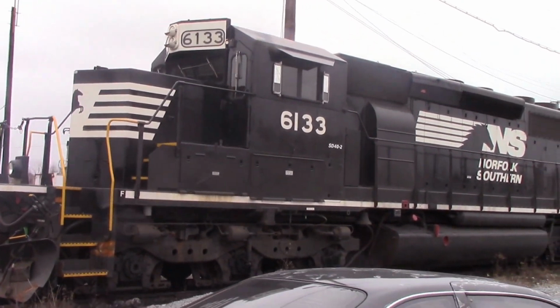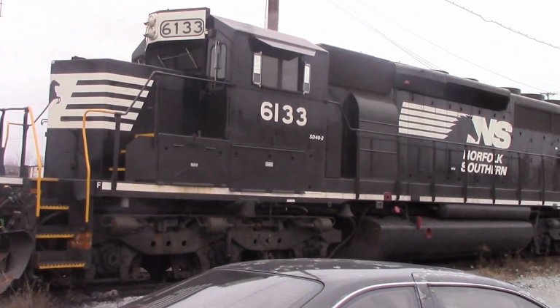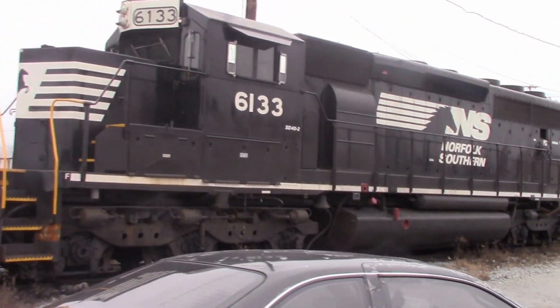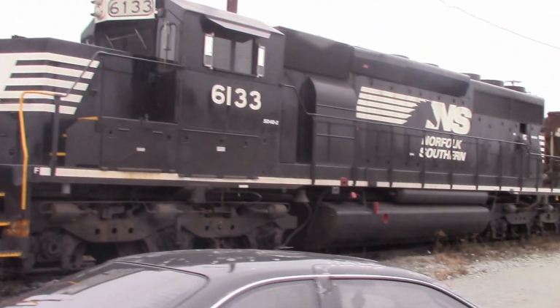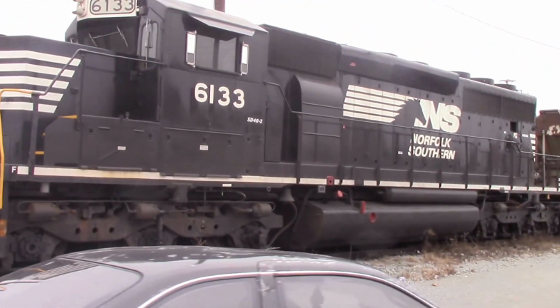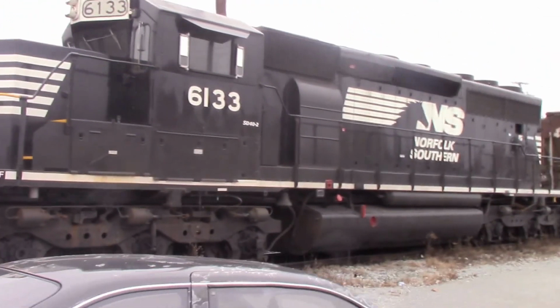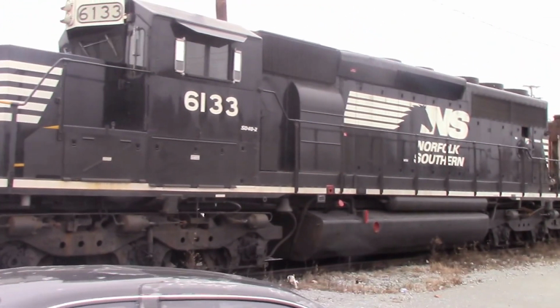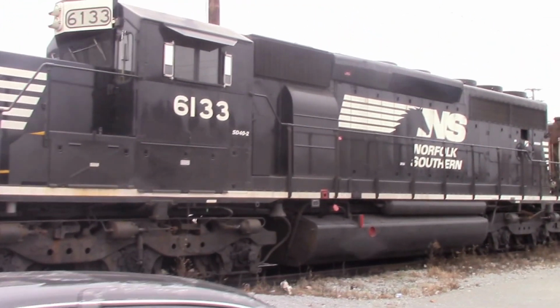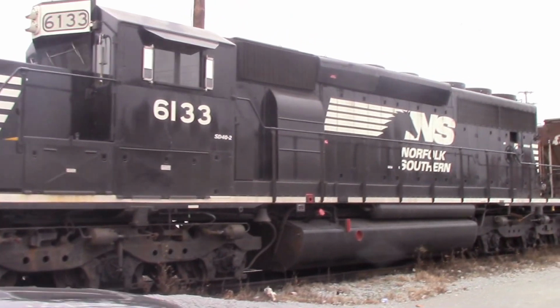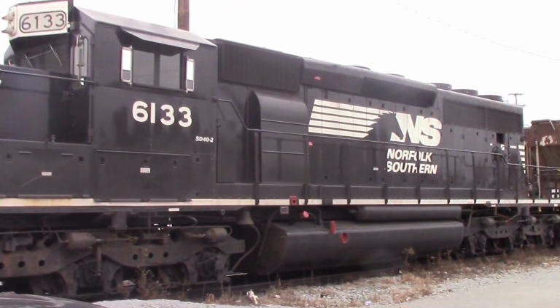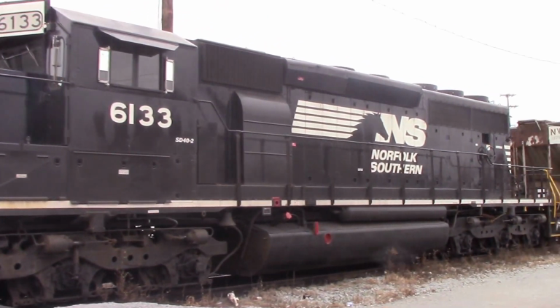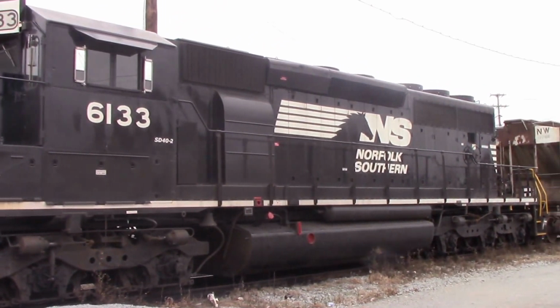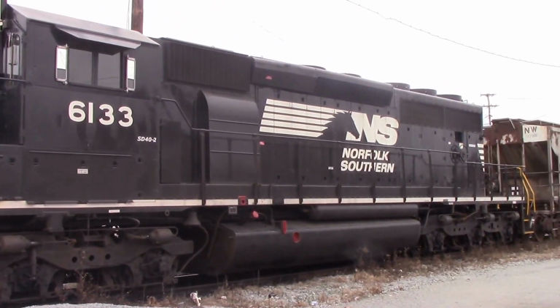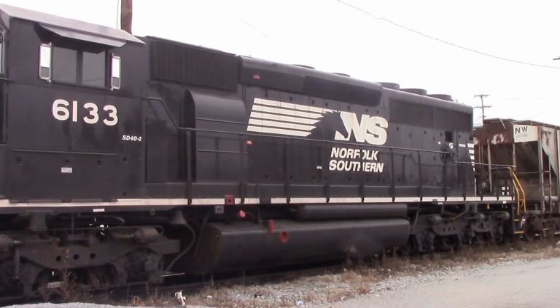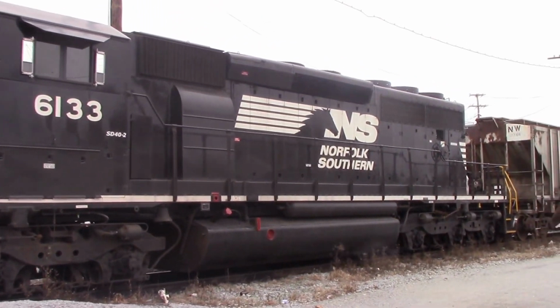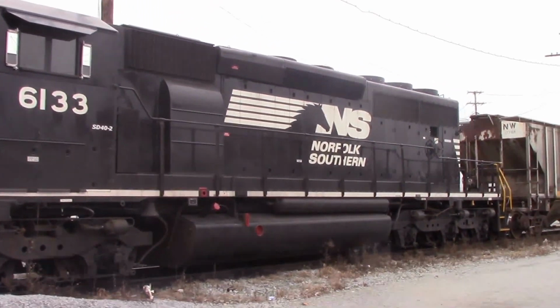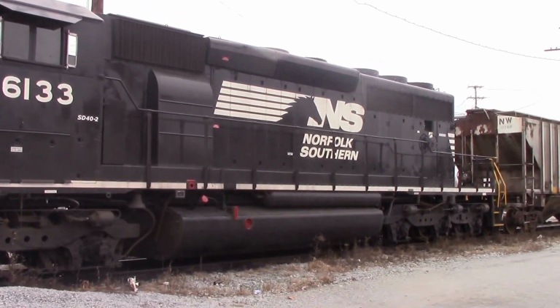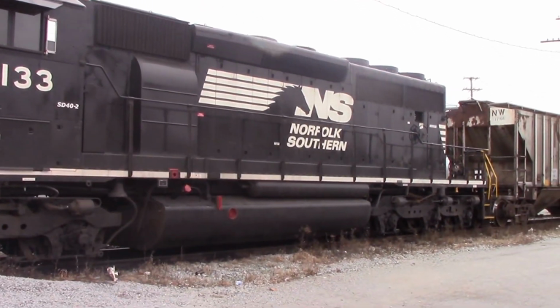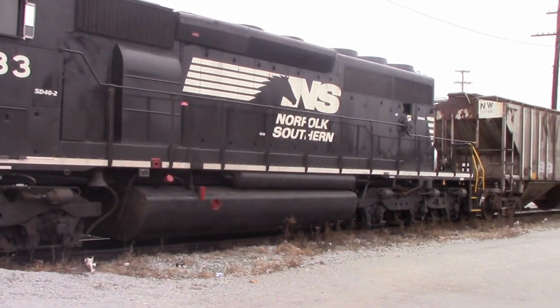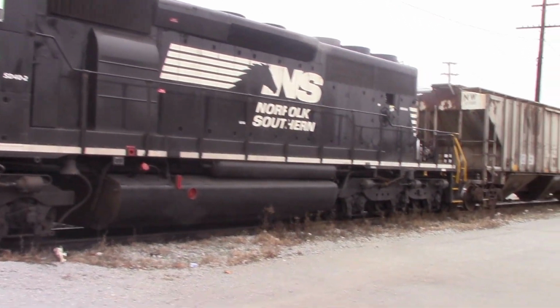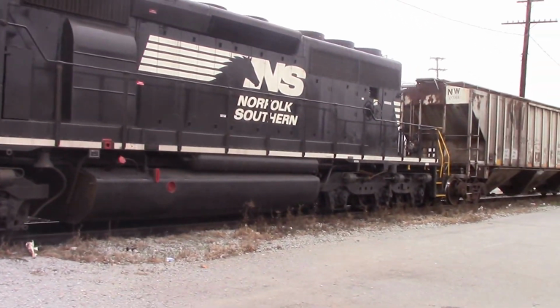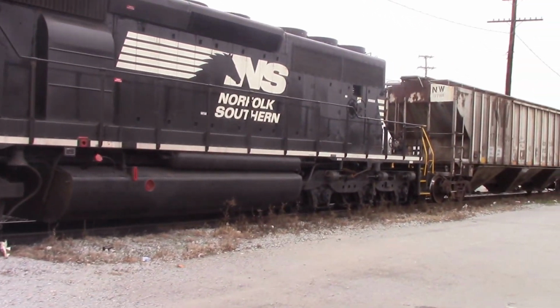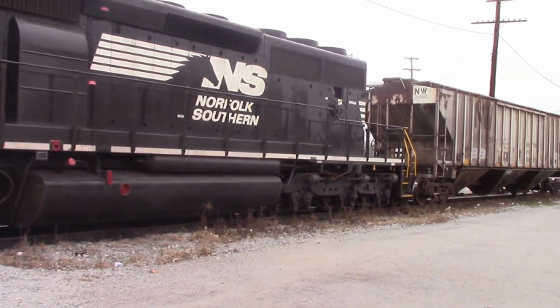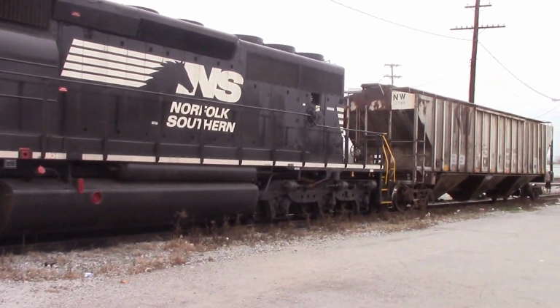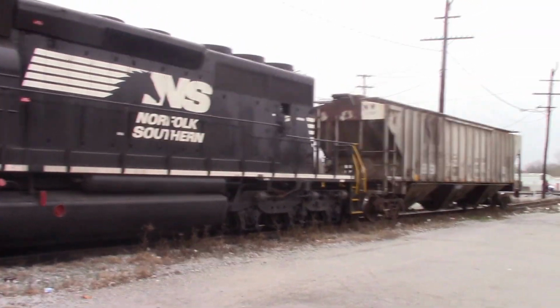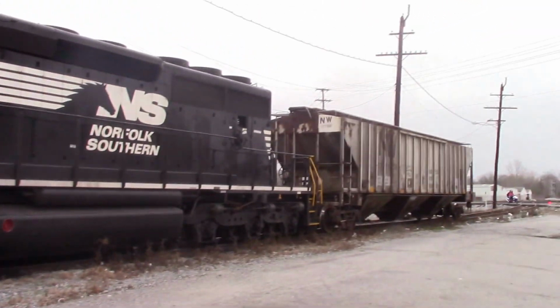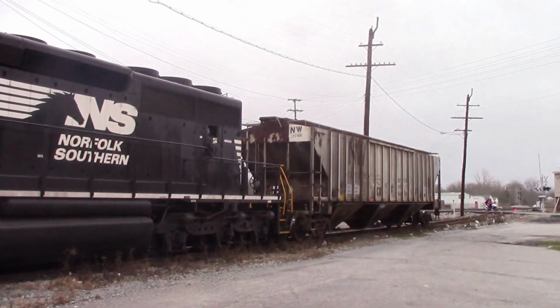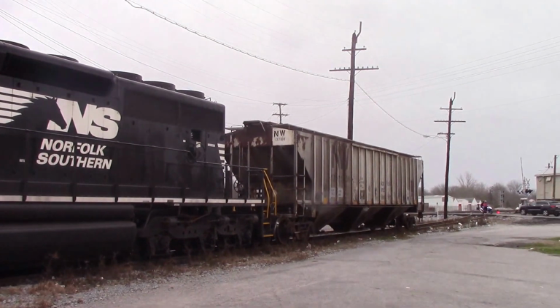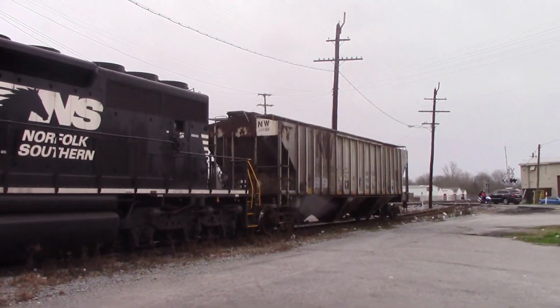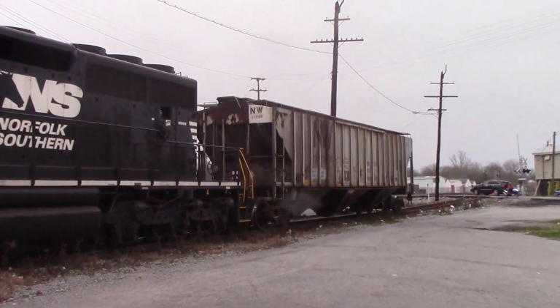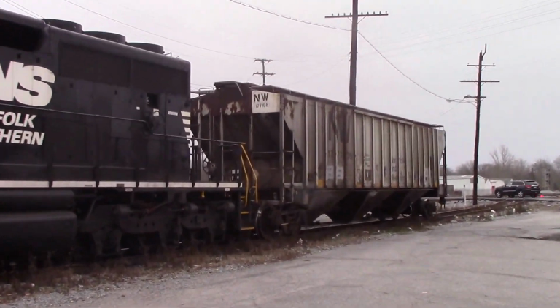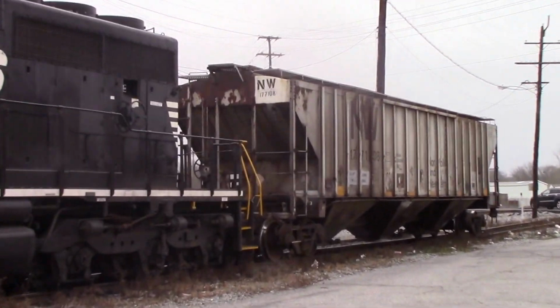Here's the EMD 645E 16-cylinder cranked up. You can see he has a Norfolk & Western hopper here.